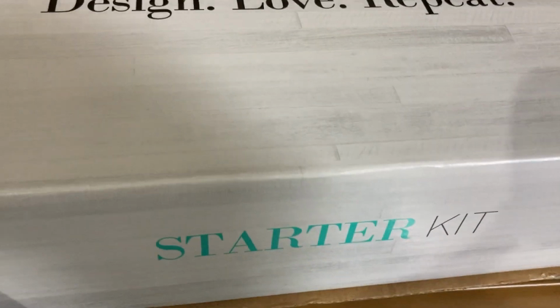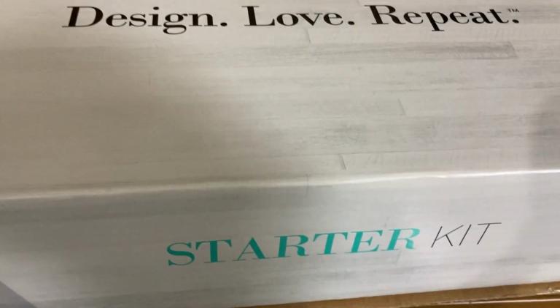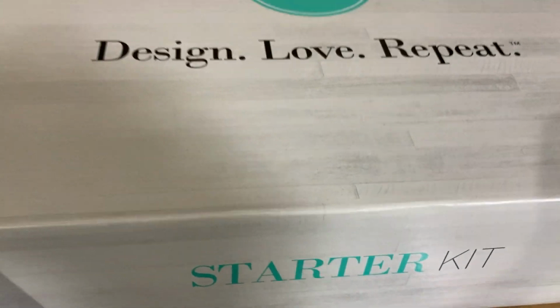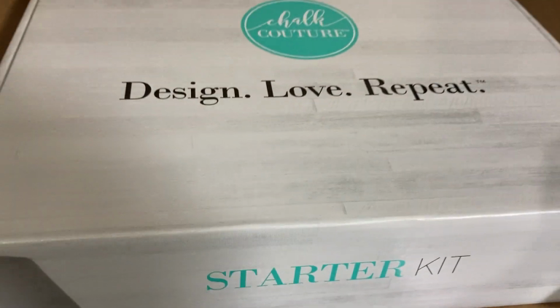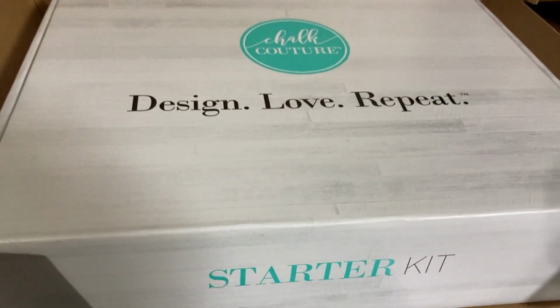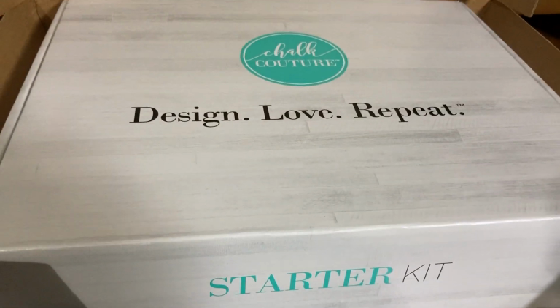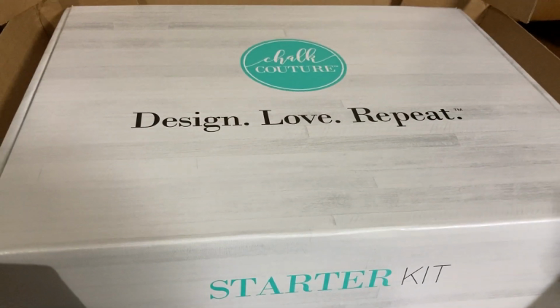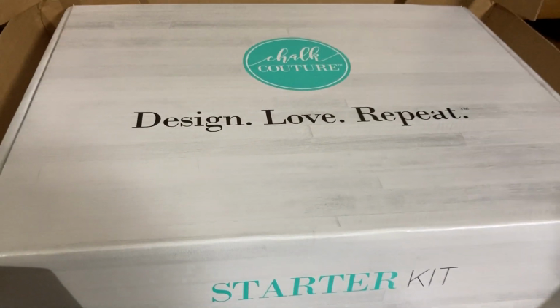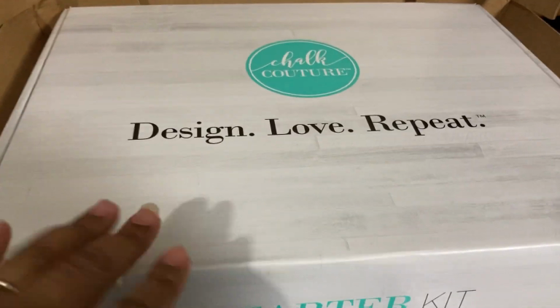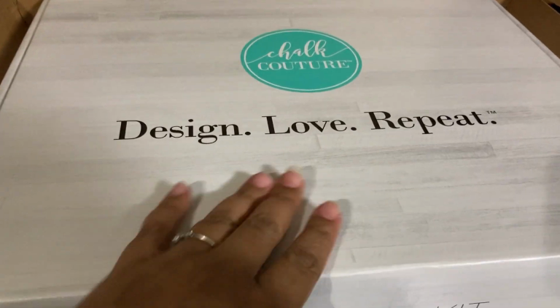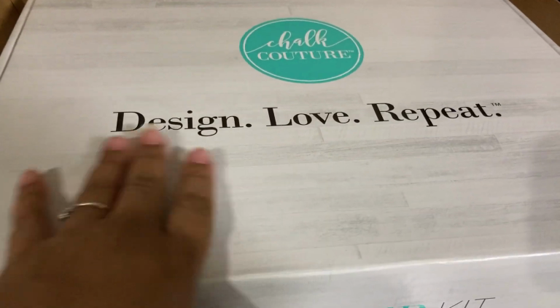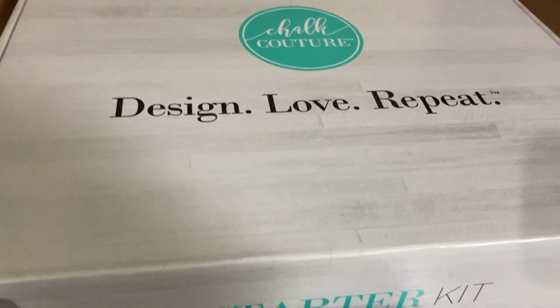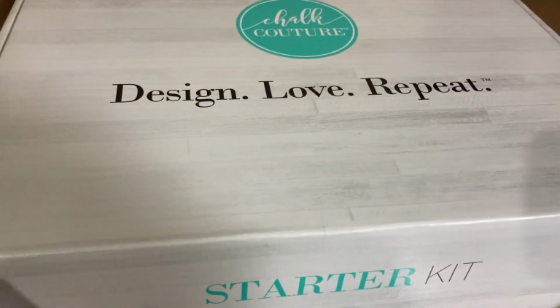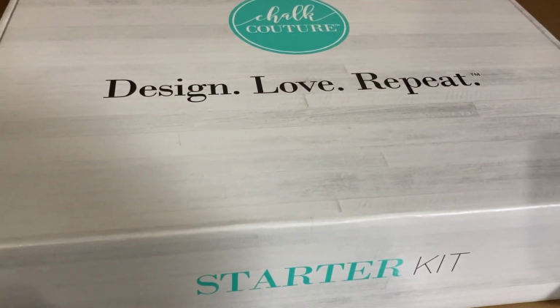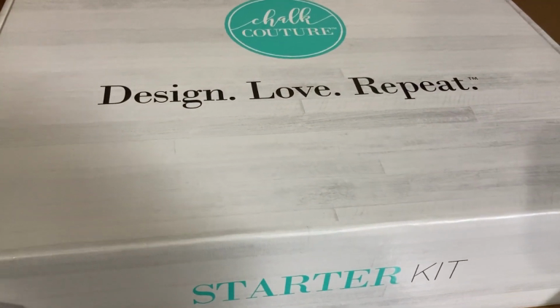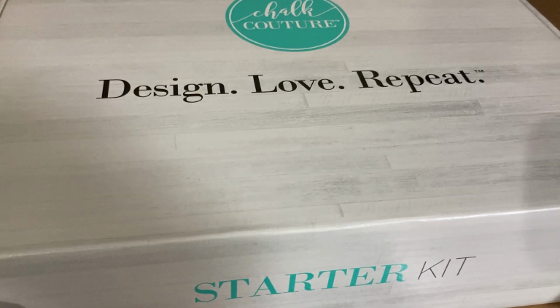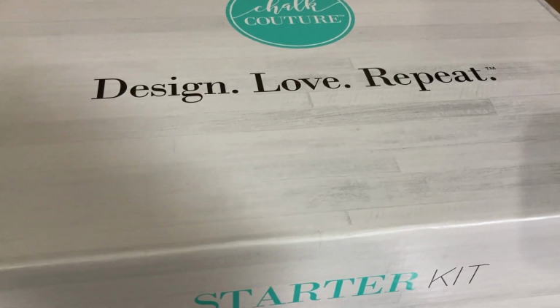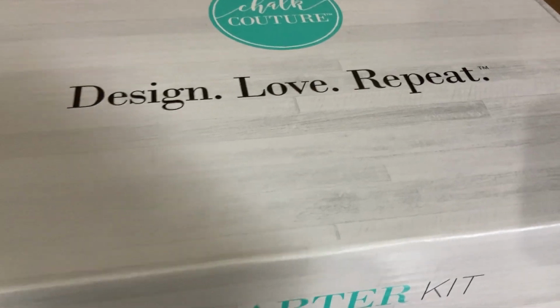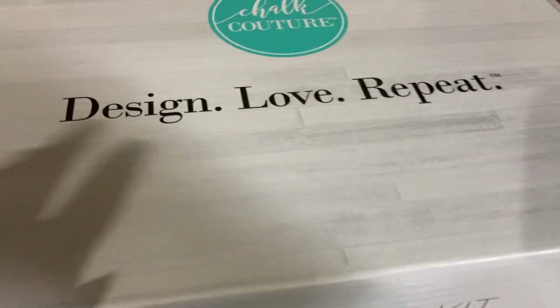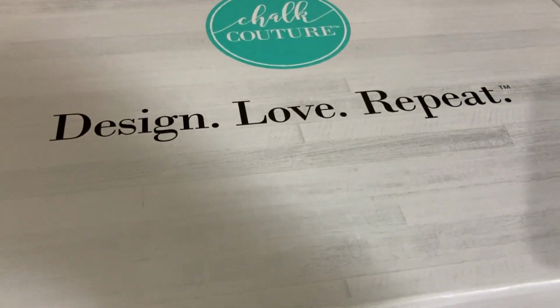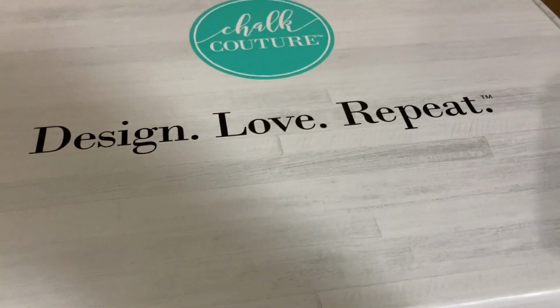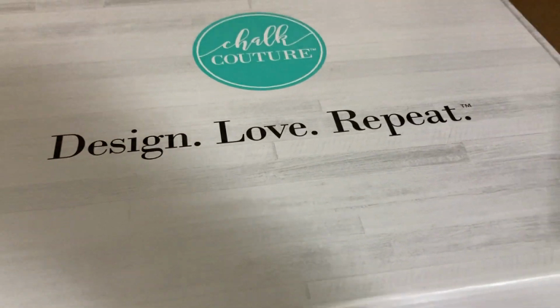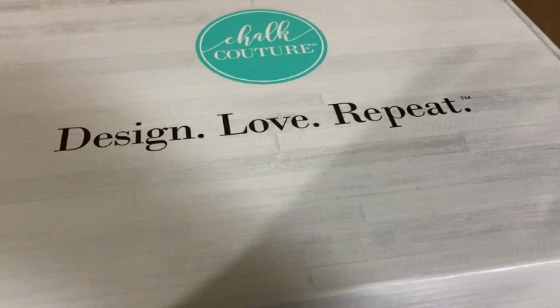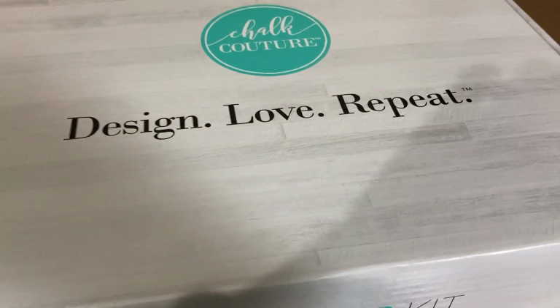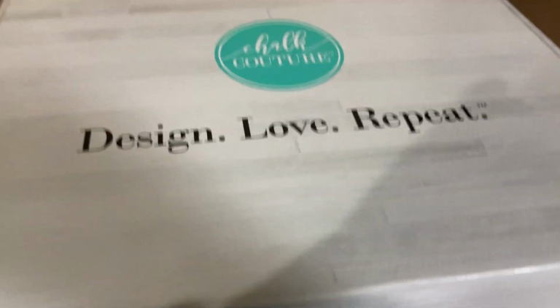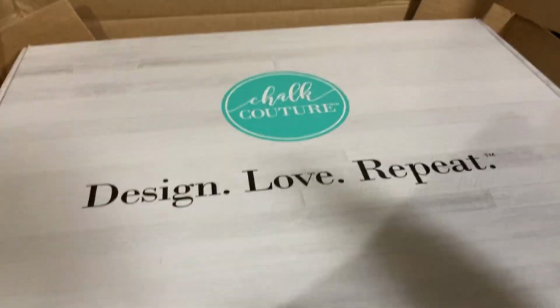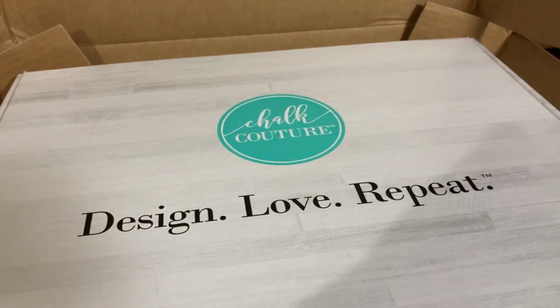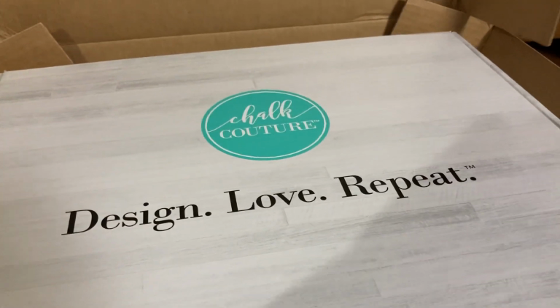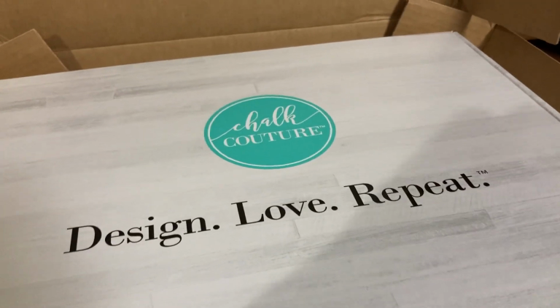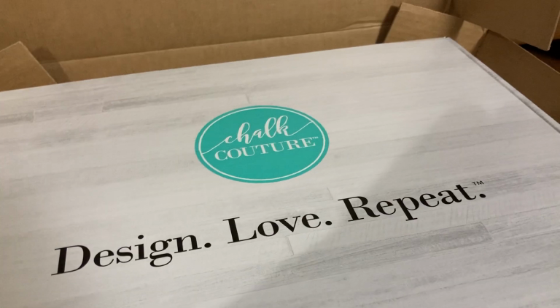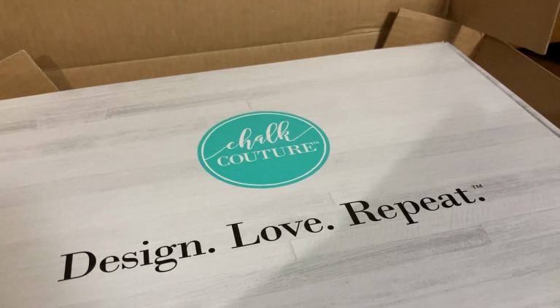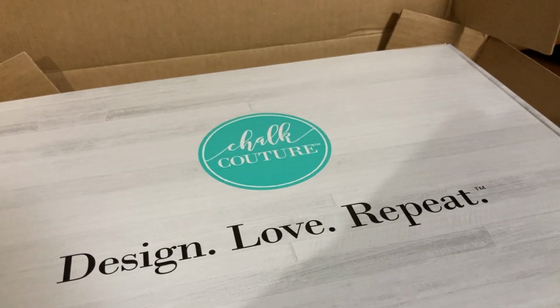So it's in this pretty white box — really beautiful wood grain, sort of farmhouse decor look. So let's see if we can get it open.